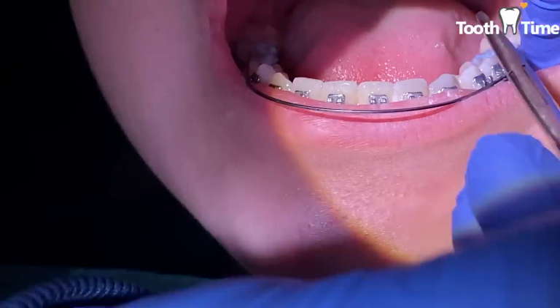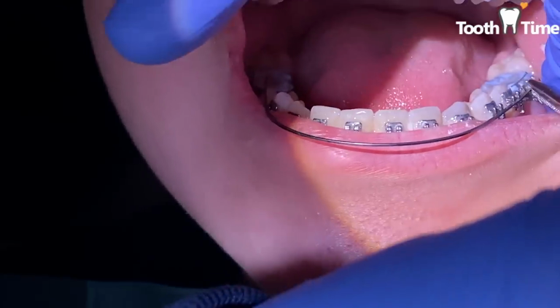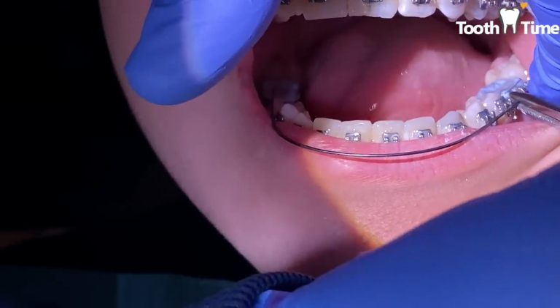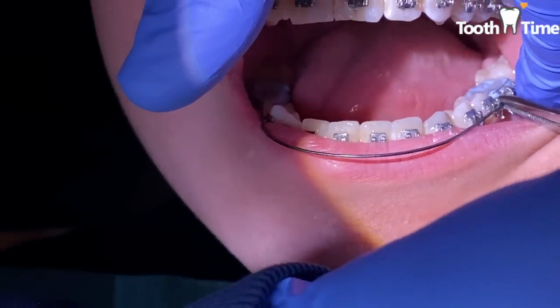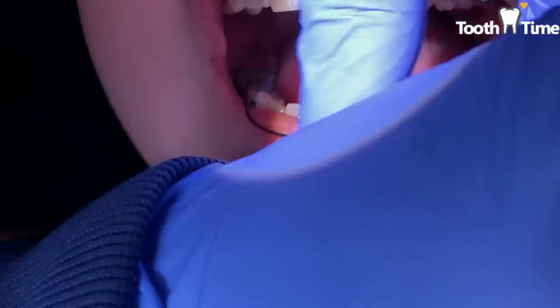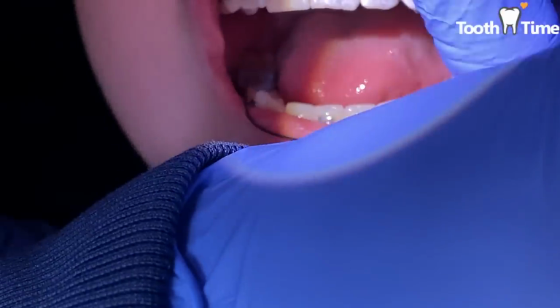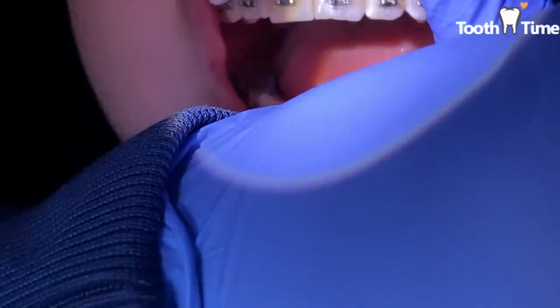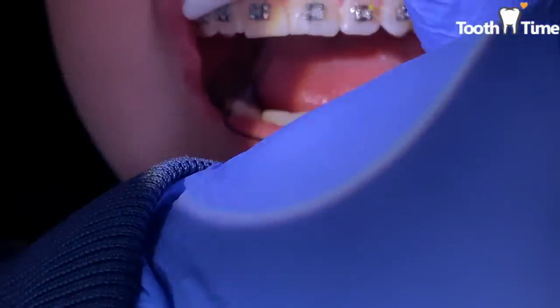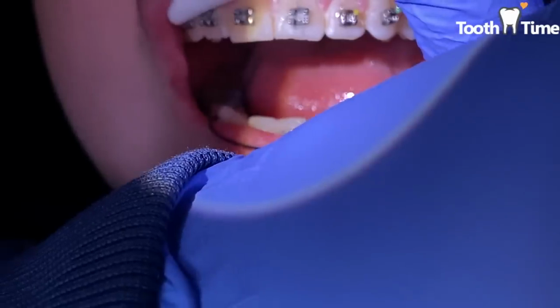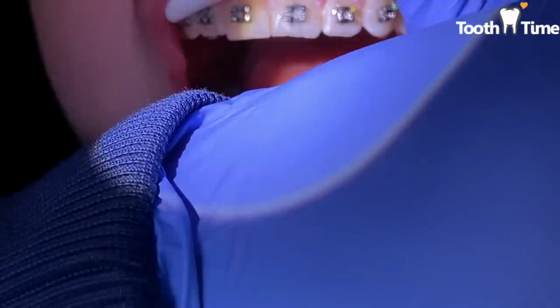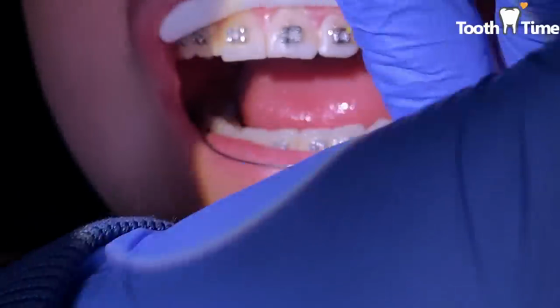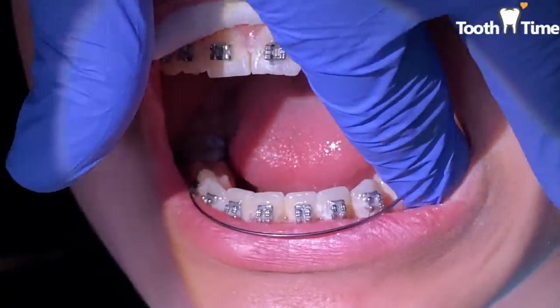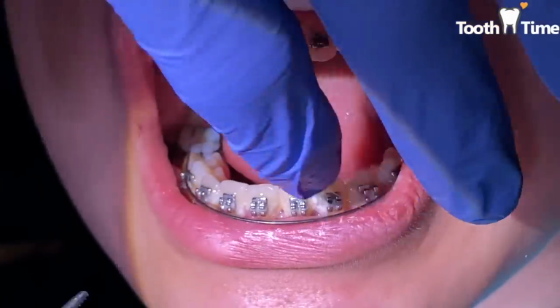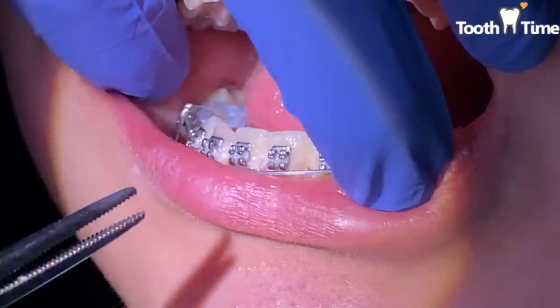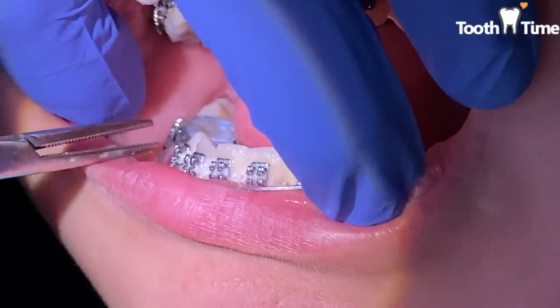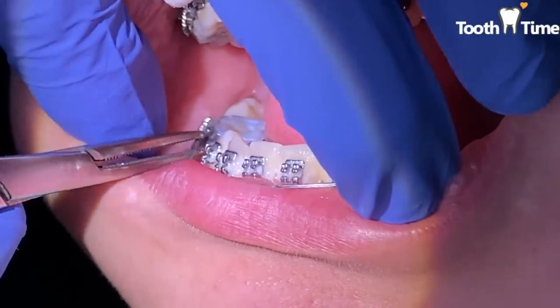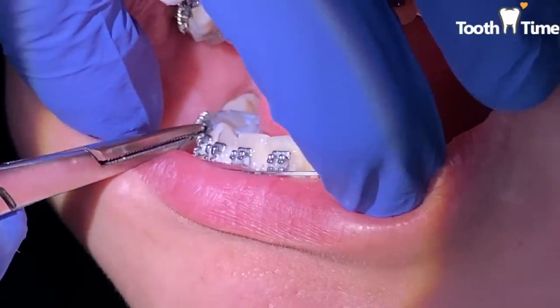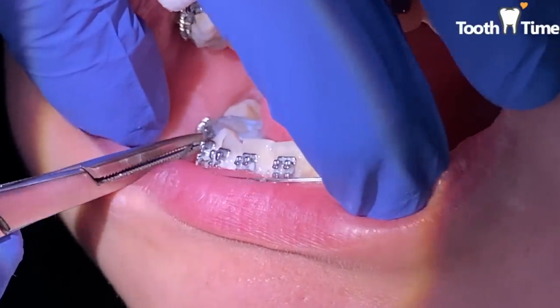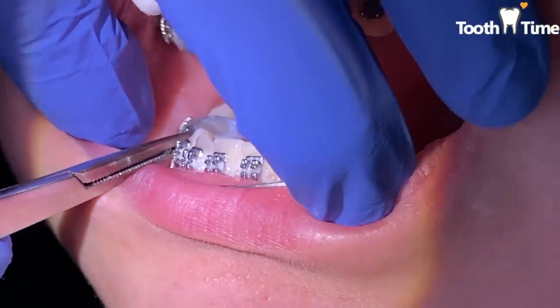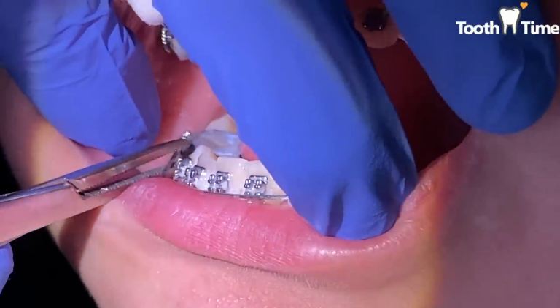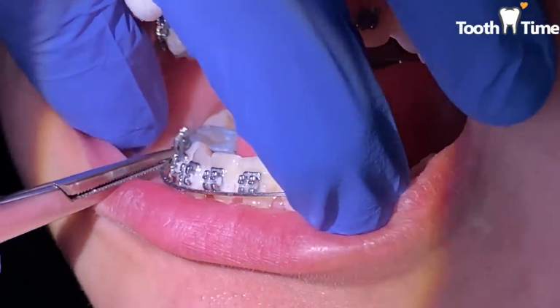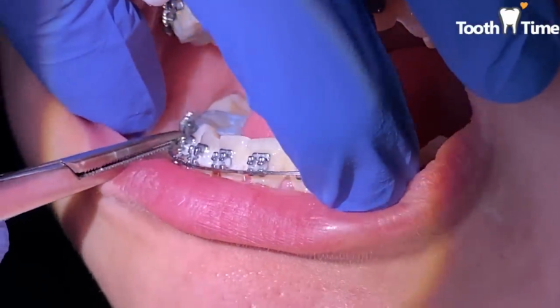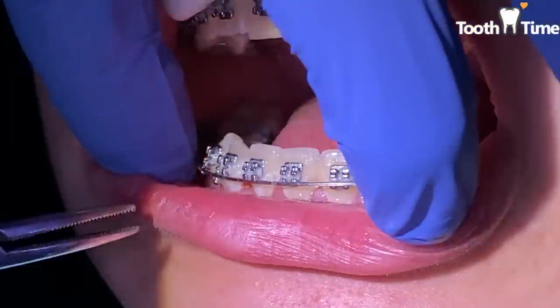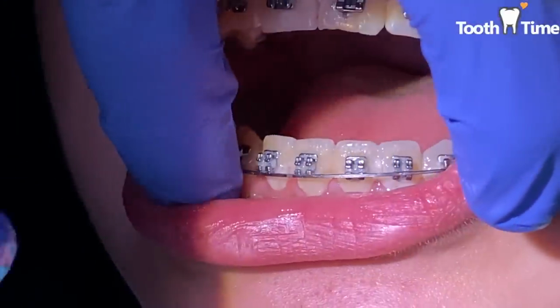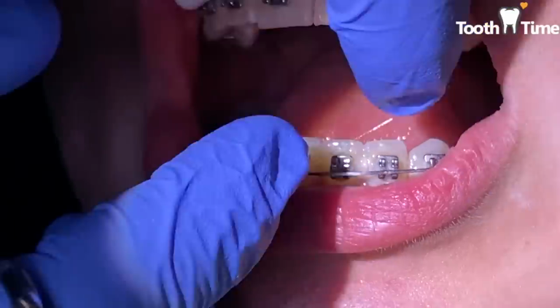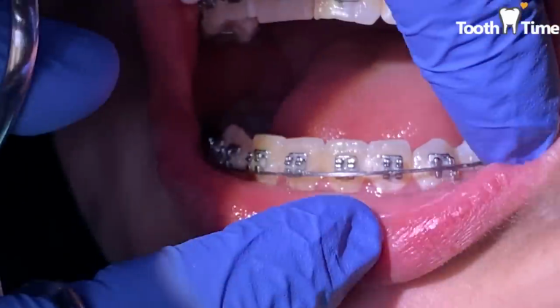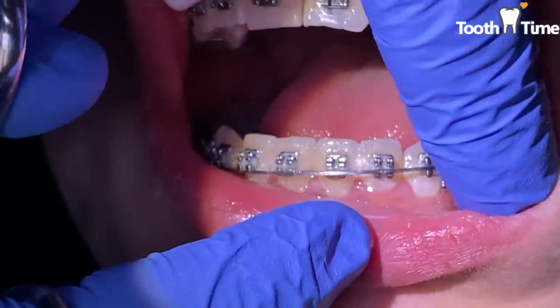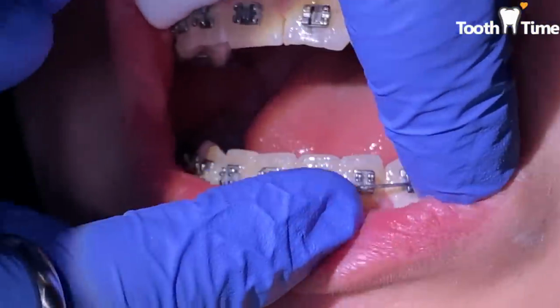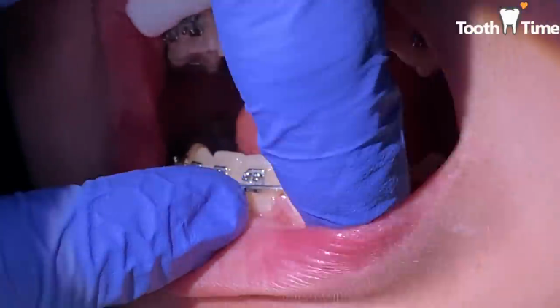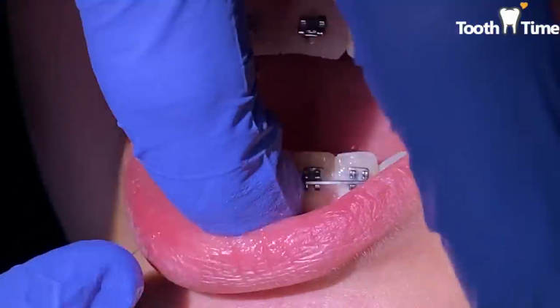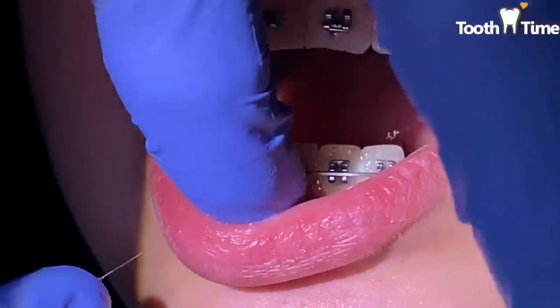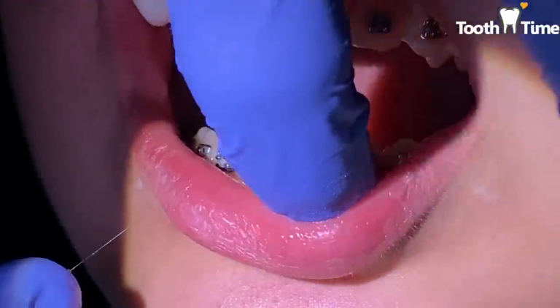Now we're going to put the same wire she had back on. There's no need for a new wire because it's already shaped to the way her teeth are and it's going to continue to activate.